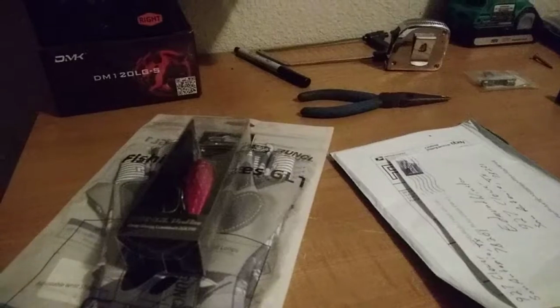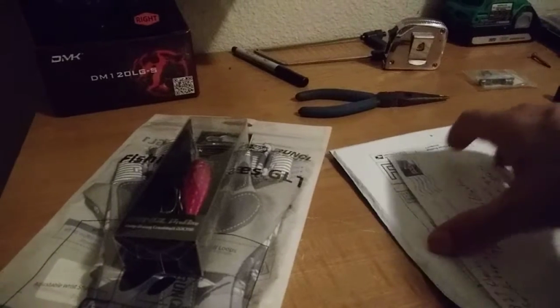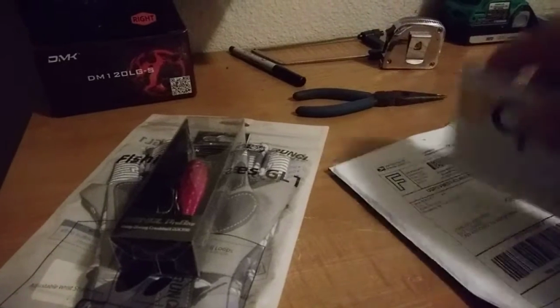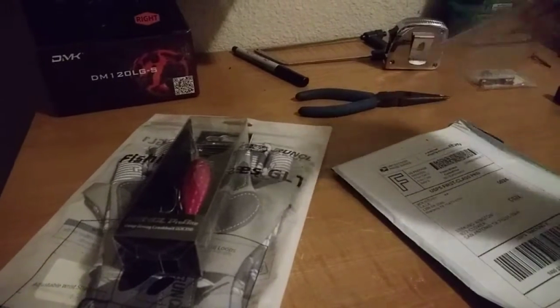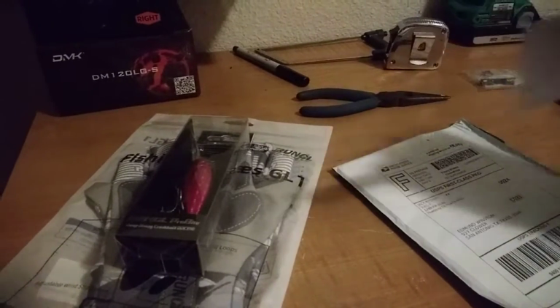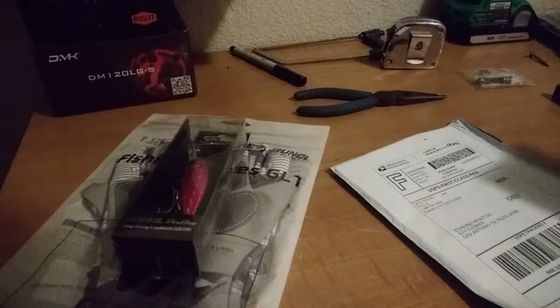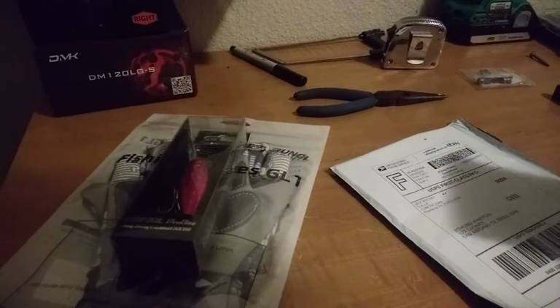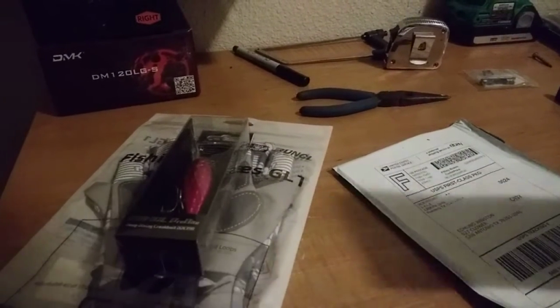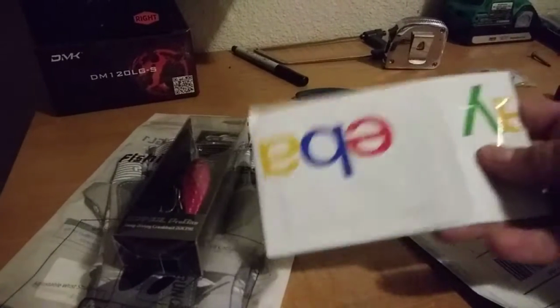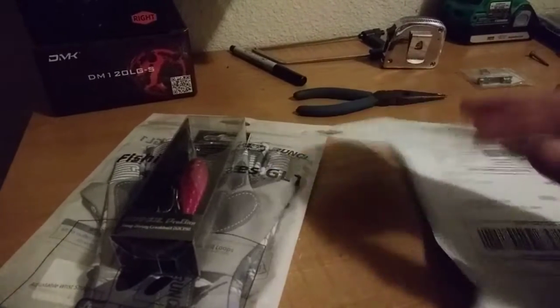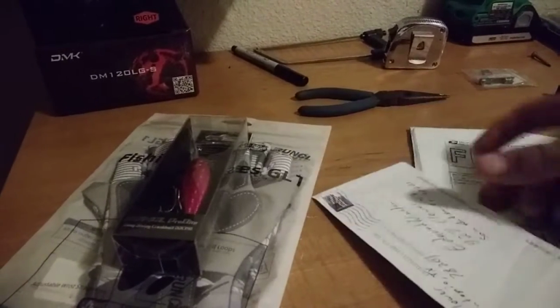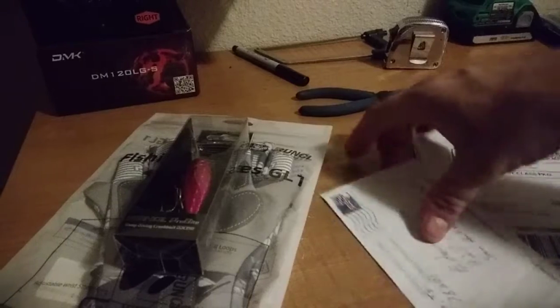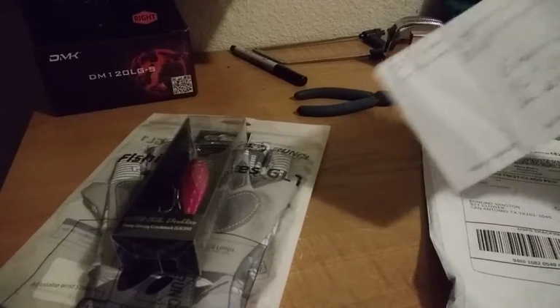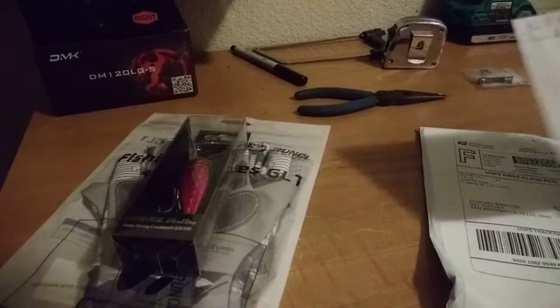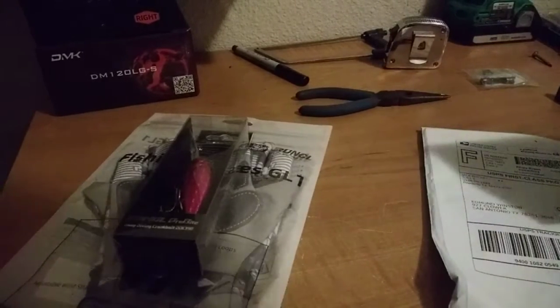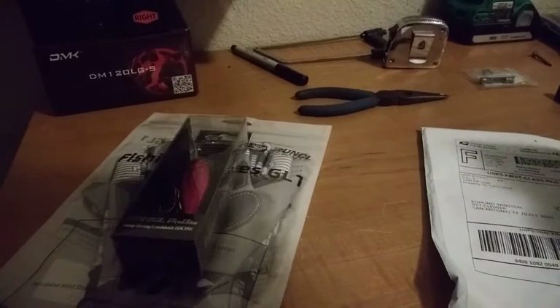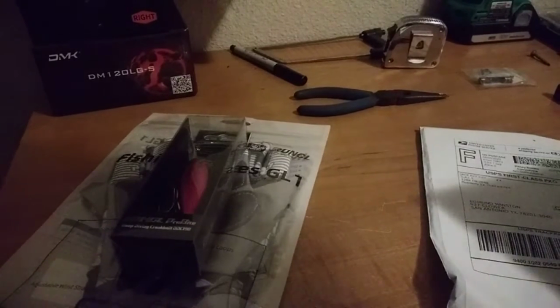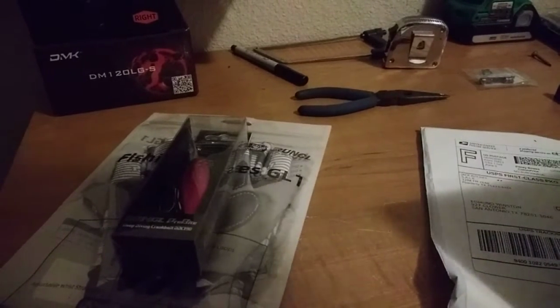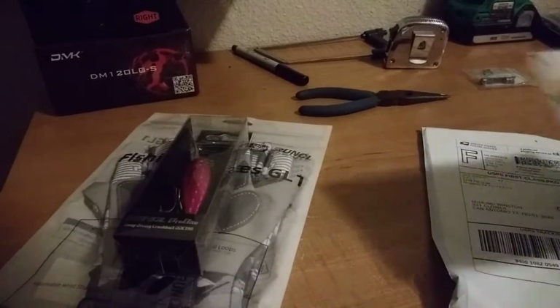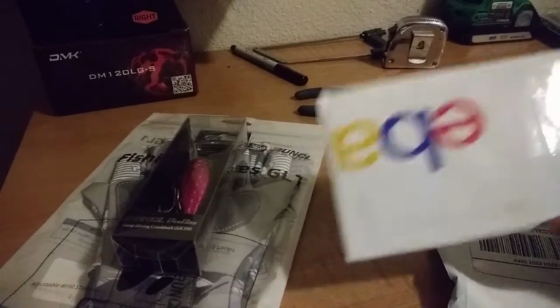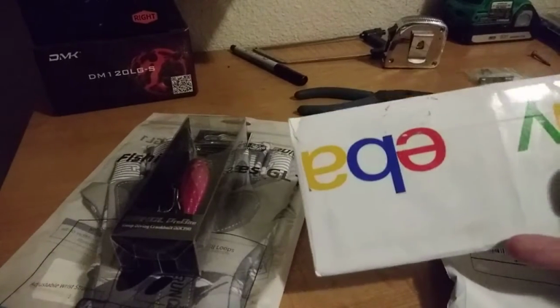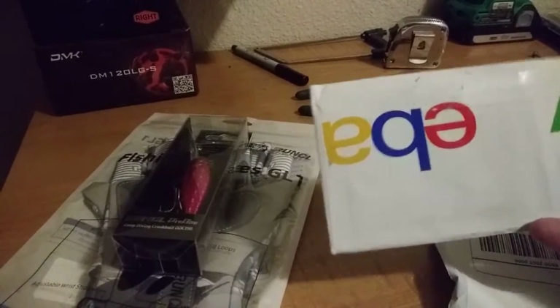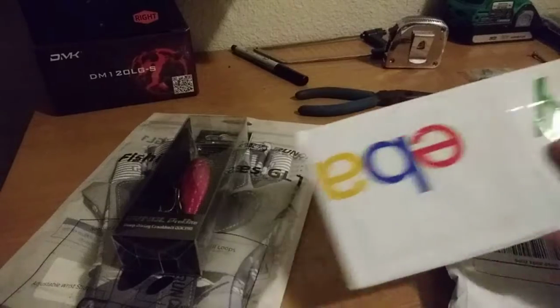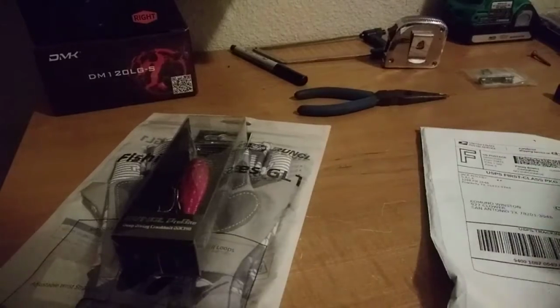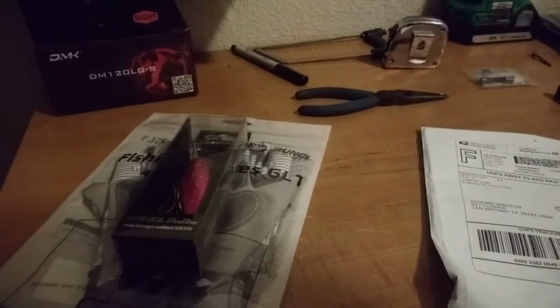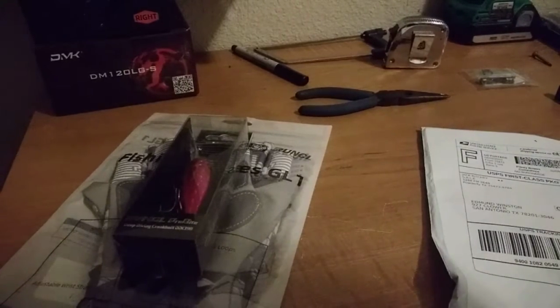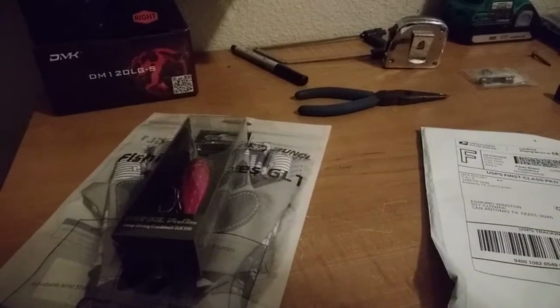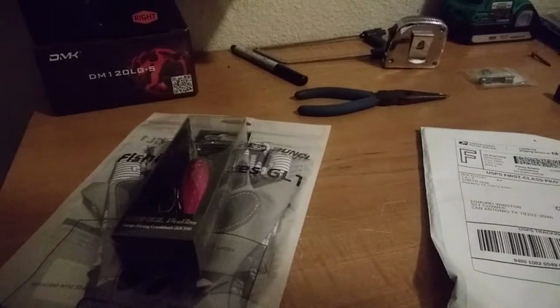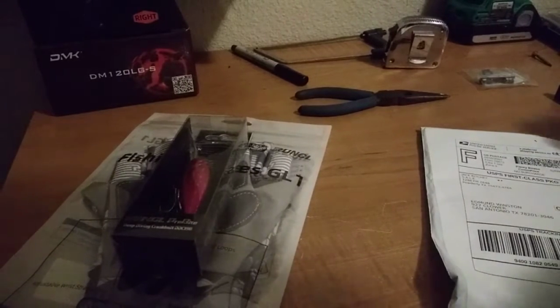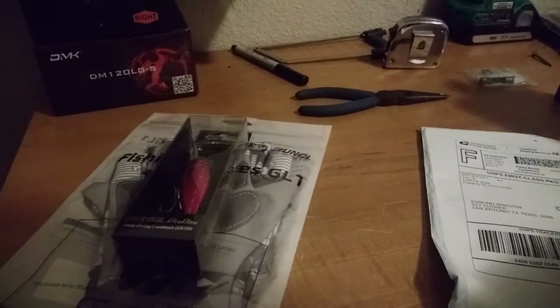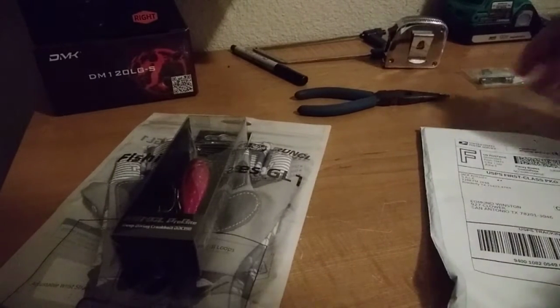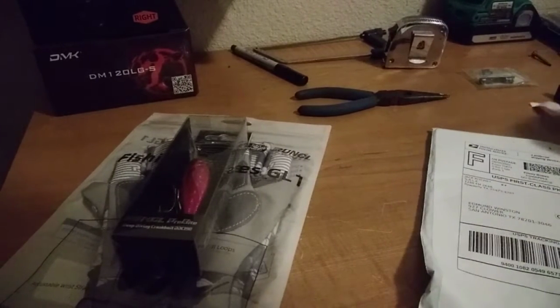Got one return here. It's postmarked — it's taped up with eBay tape for some reason, but it's postmarked from Philadelphia. It was a self-seal envelope, so taping it up was a little unnecessary and makes it harder to open.